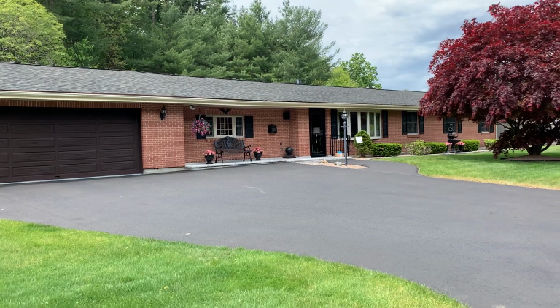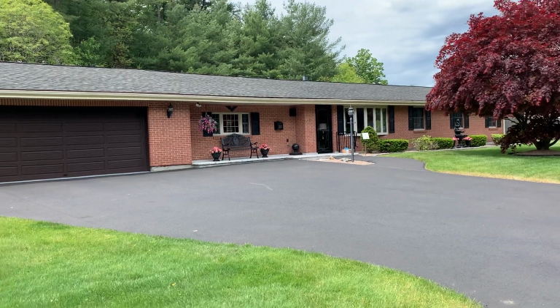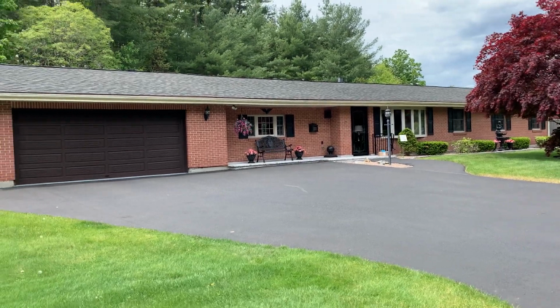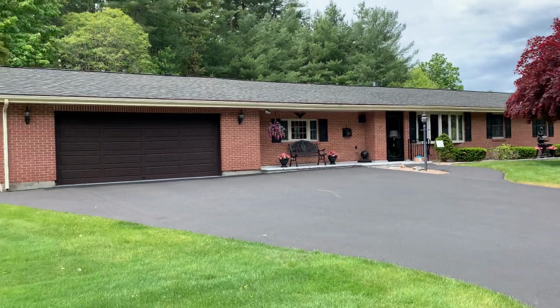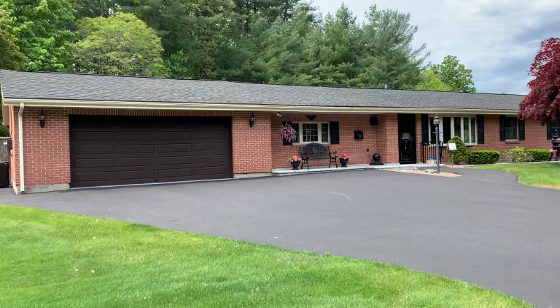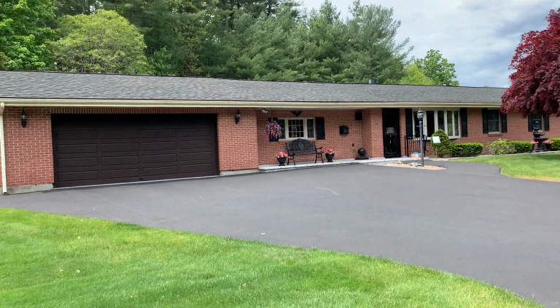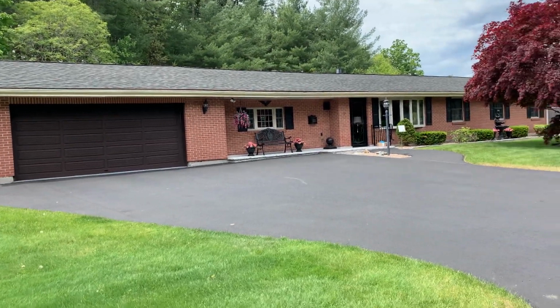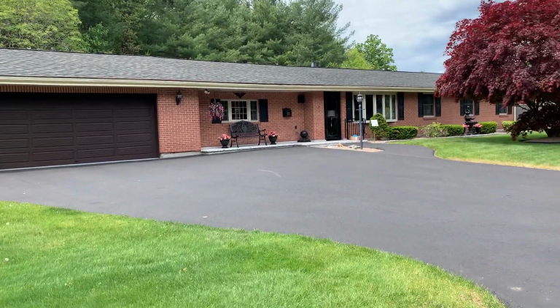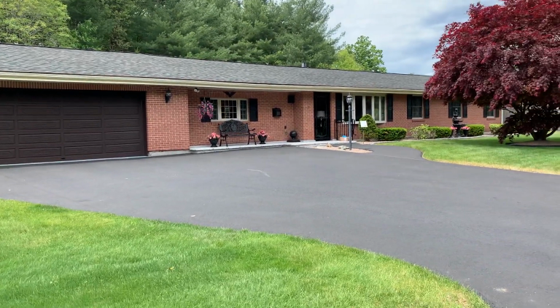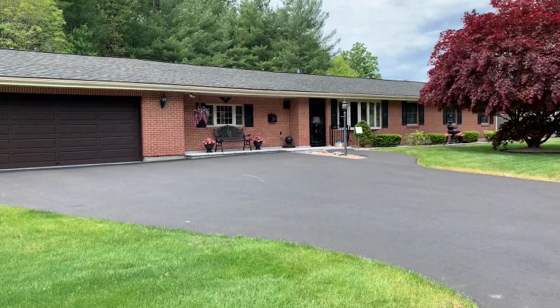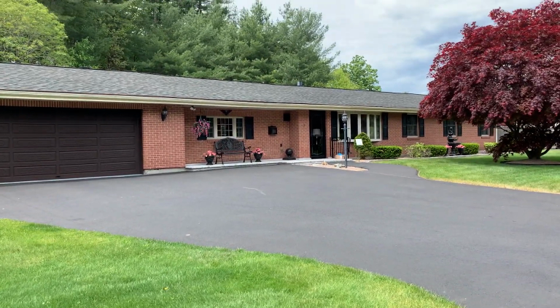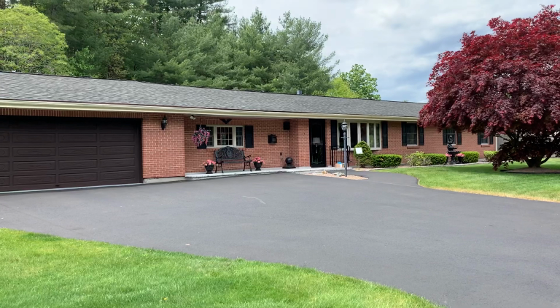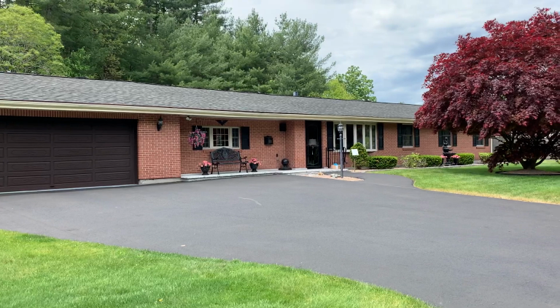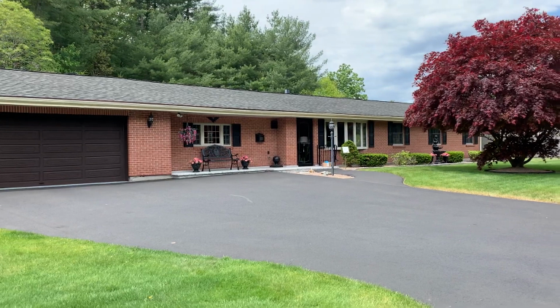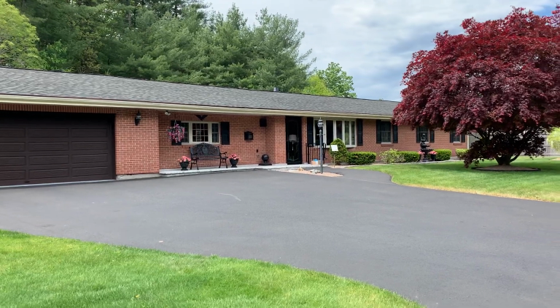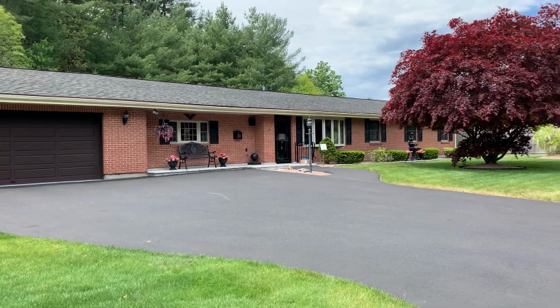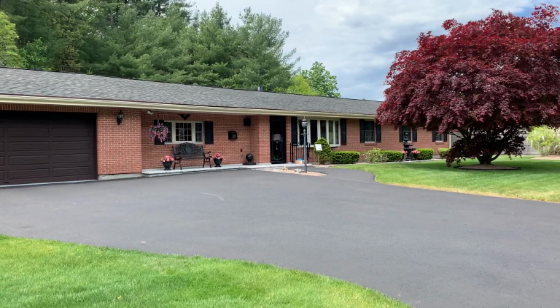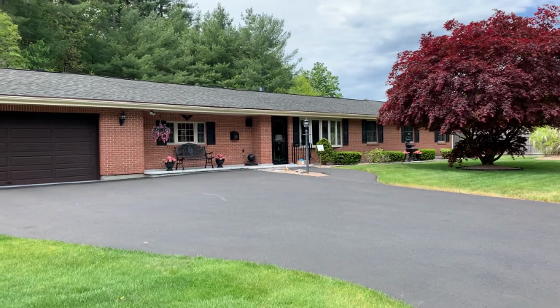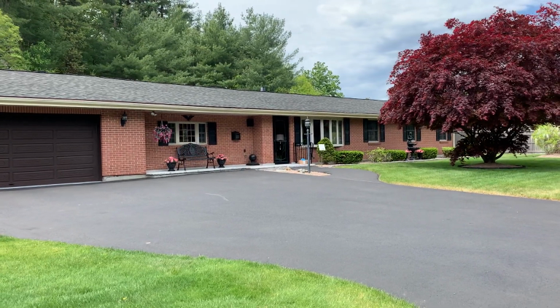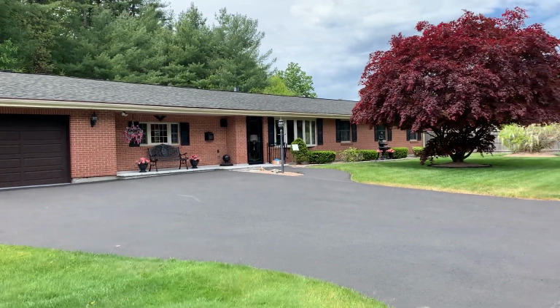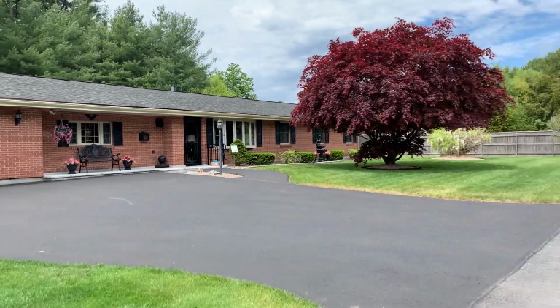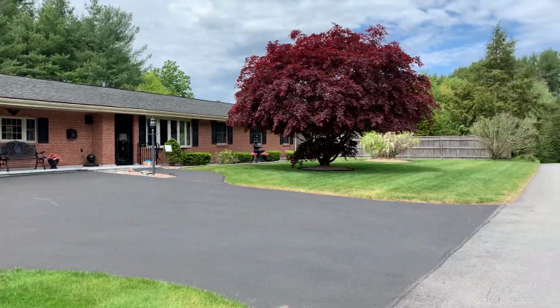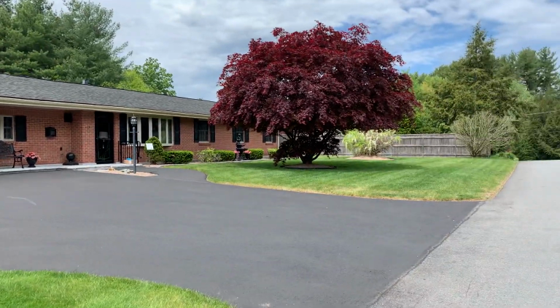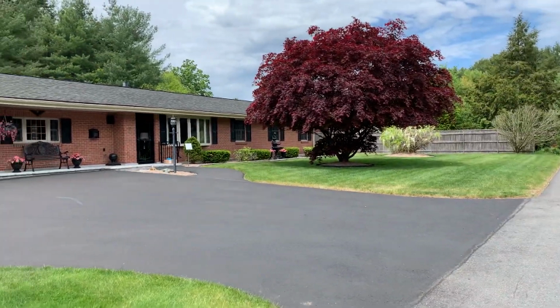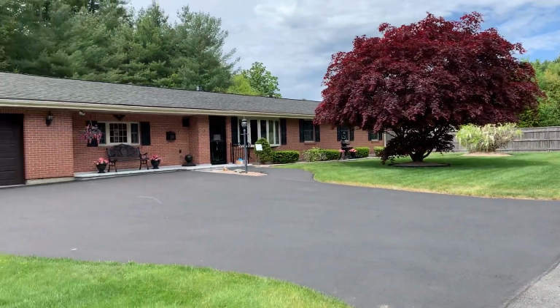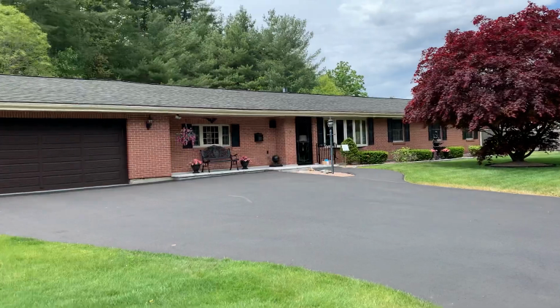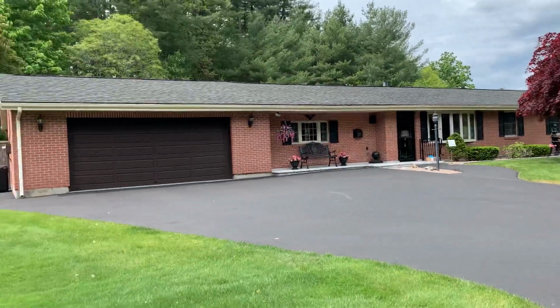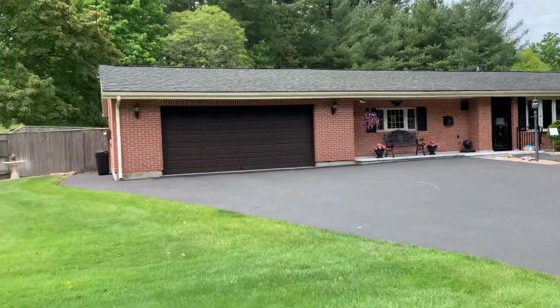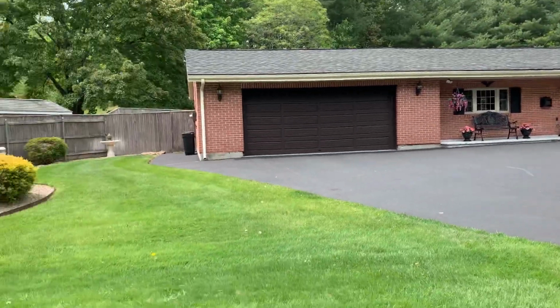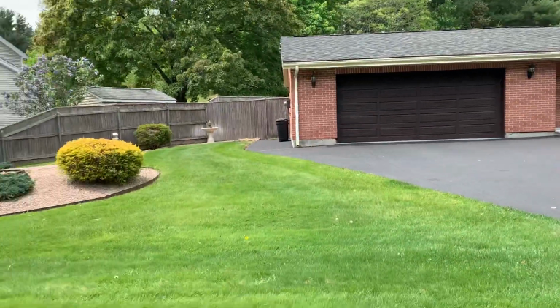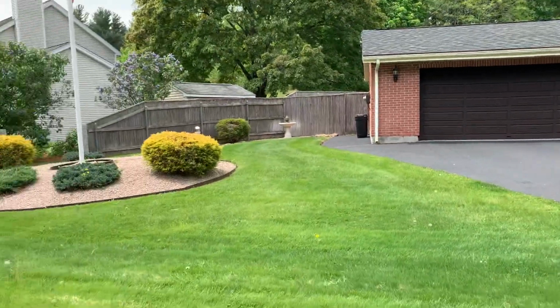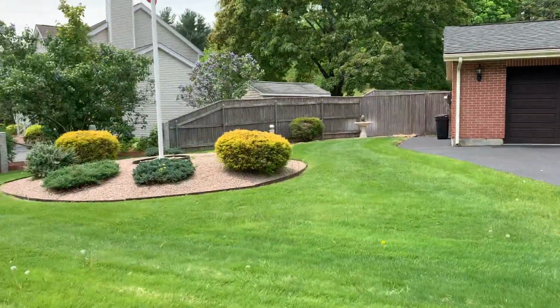Good morning folks. Ken Solano here with Turnkey Realty. Today we have a three-bed, one-and-a-half bath brick ranch in Chelmsford, Massachusetts.